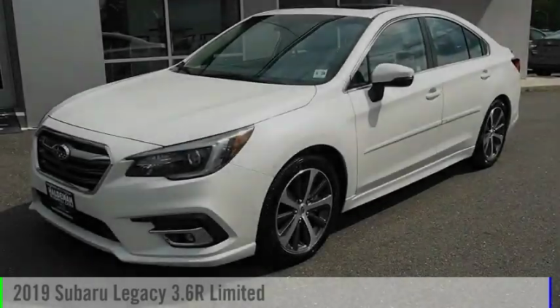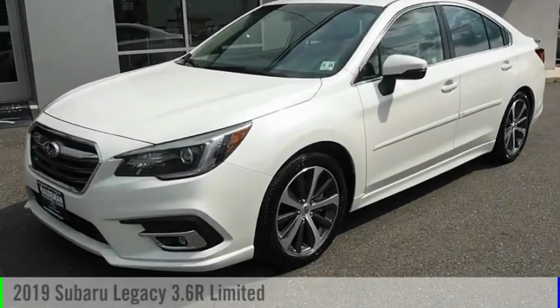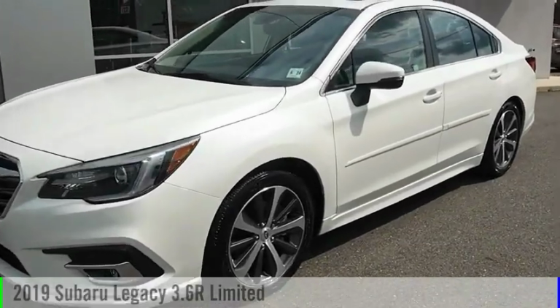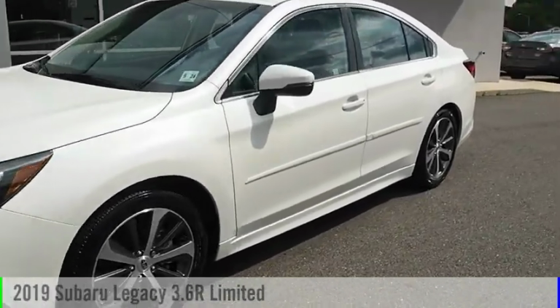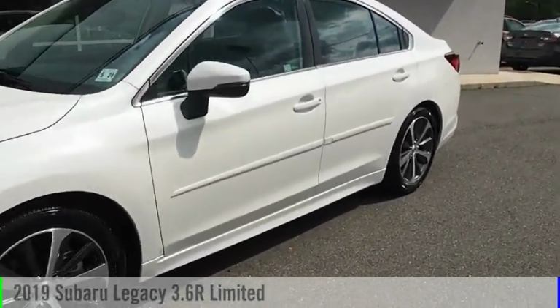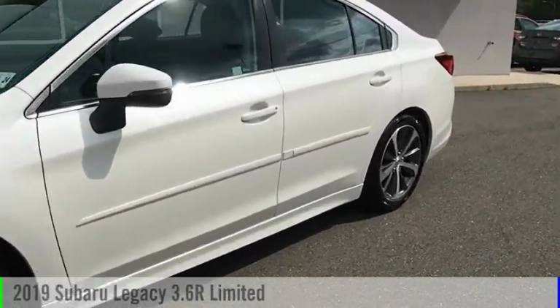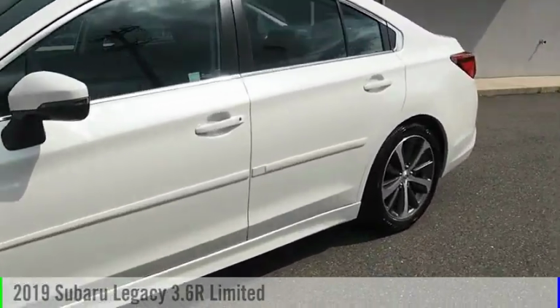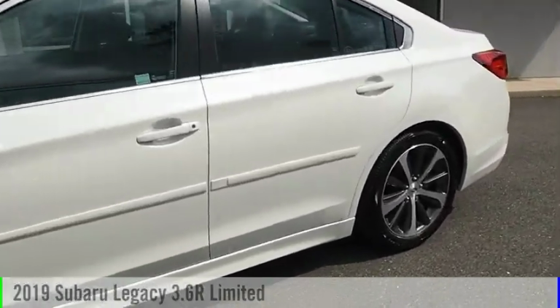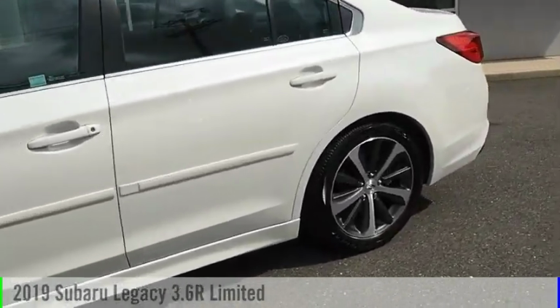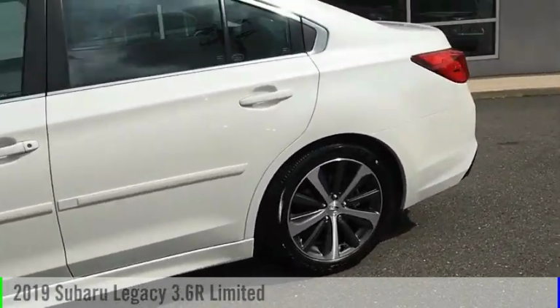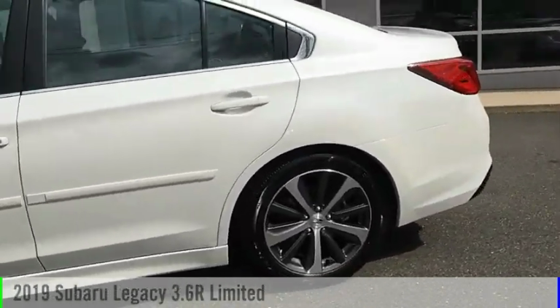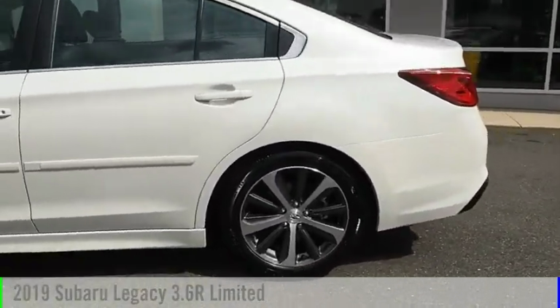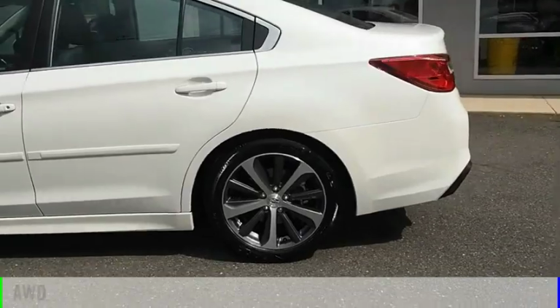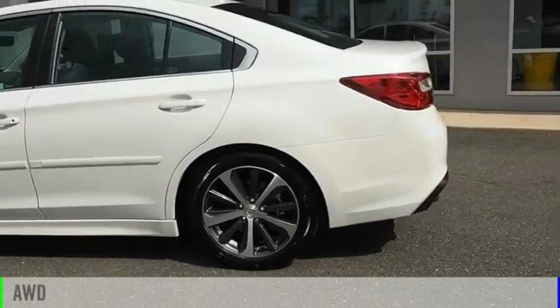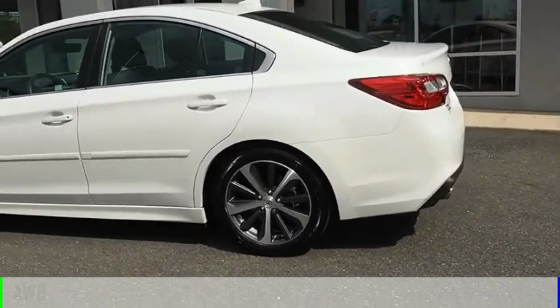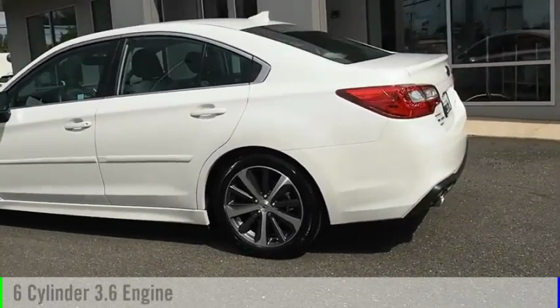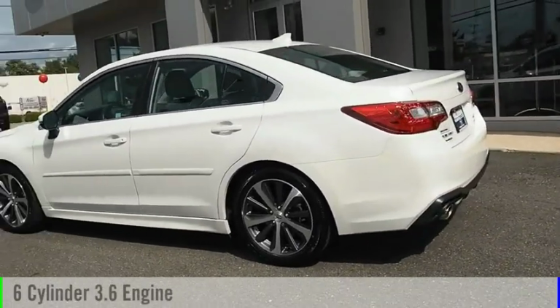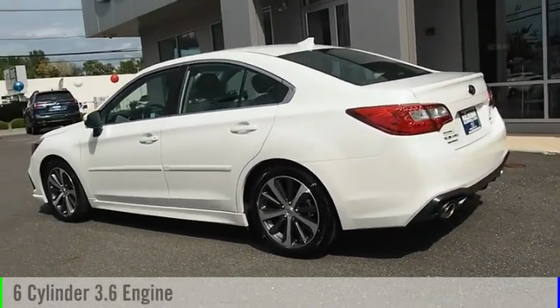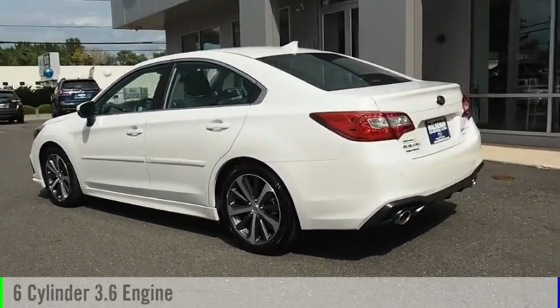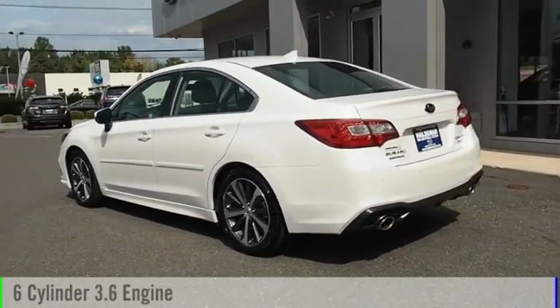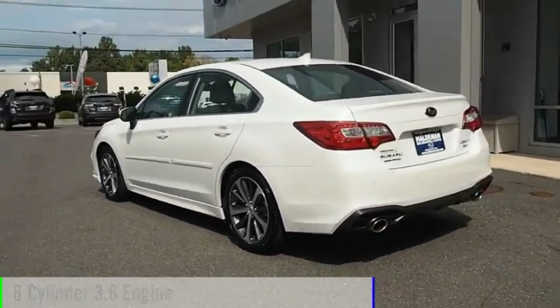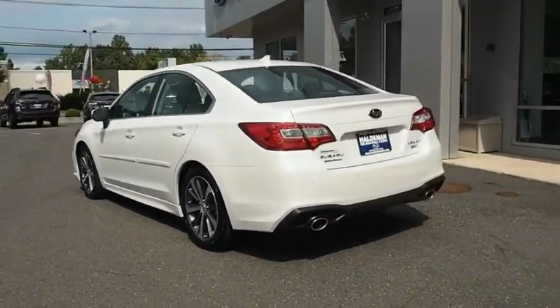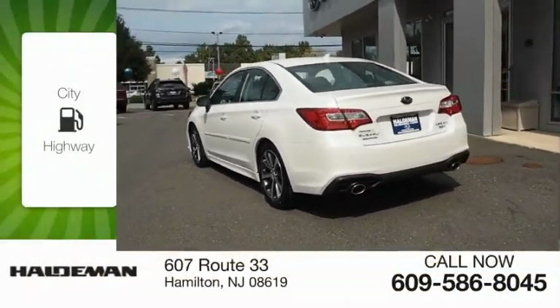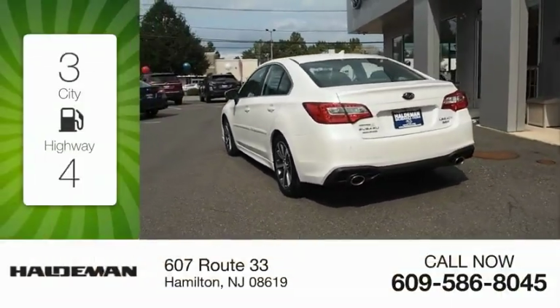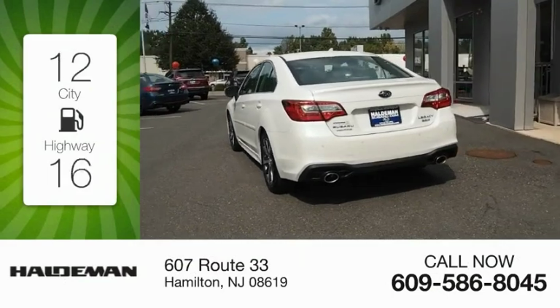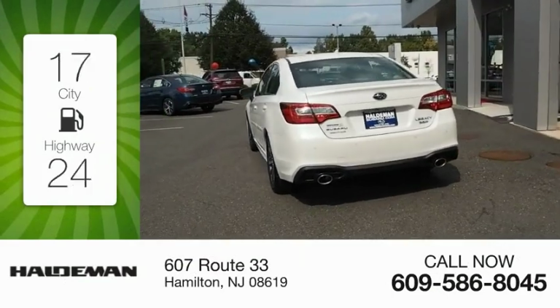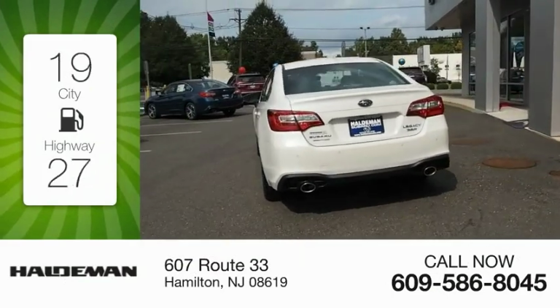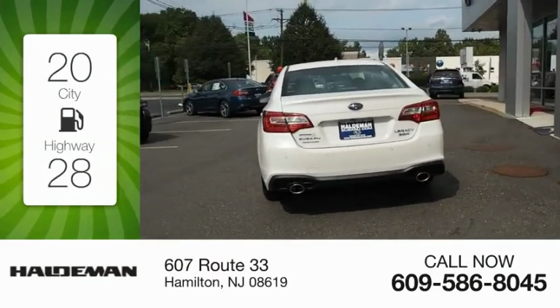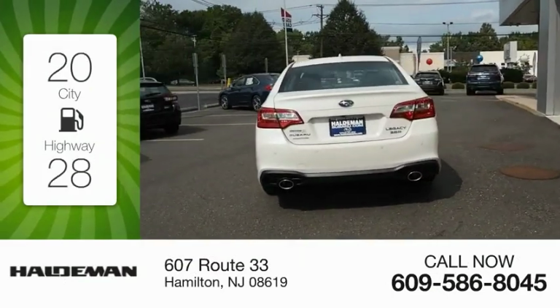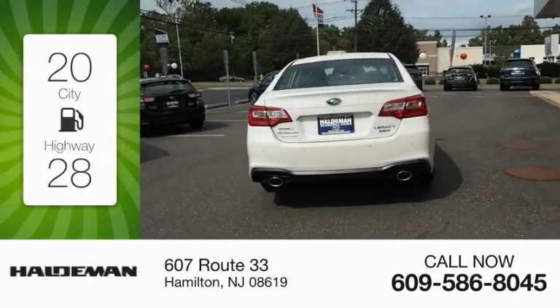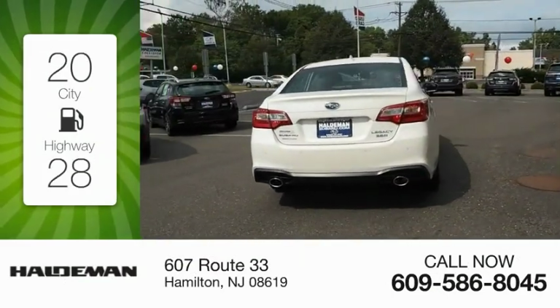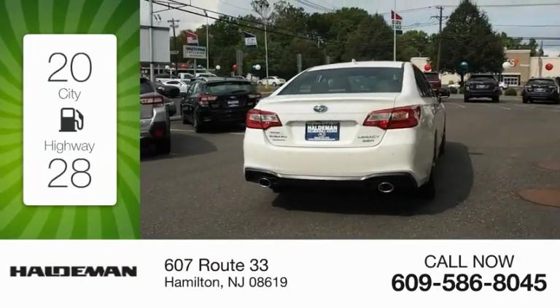Come test drive the 2019 Legacy. This vehicle is powered by an all-wheel drive, six-cylinder, 3.6-liter engine. Great fuel efficiency saves you money by requiring fewer trips to the gas station.